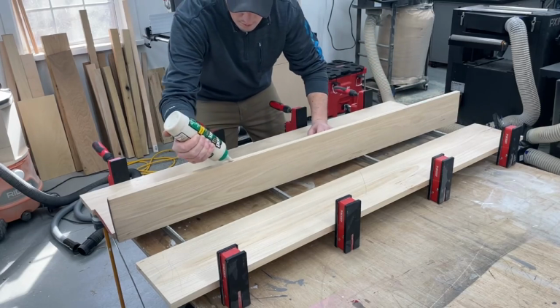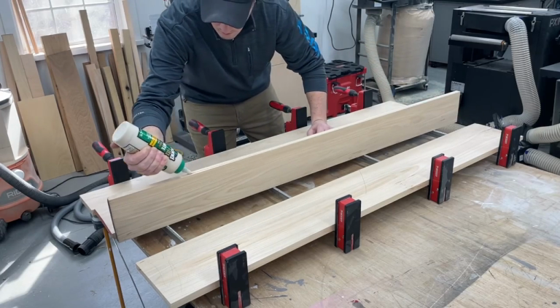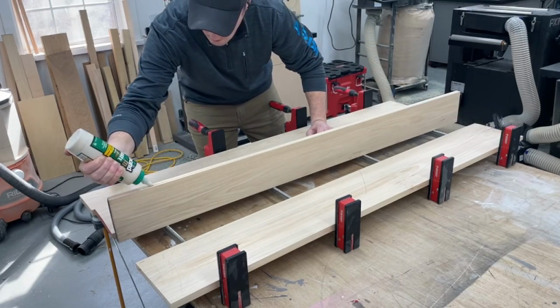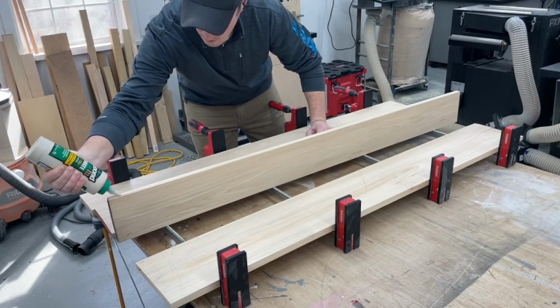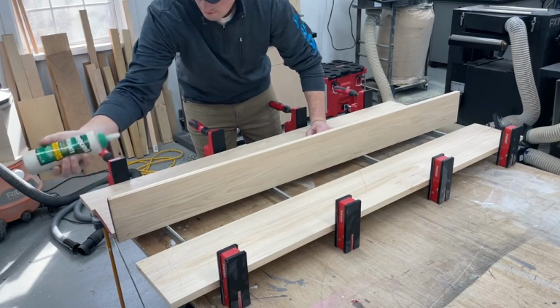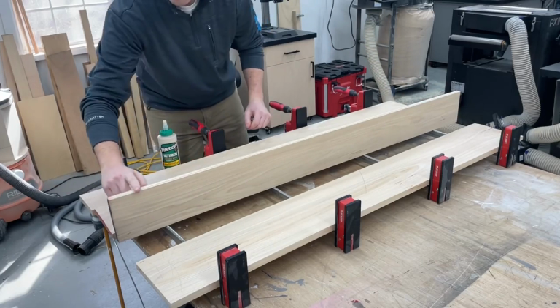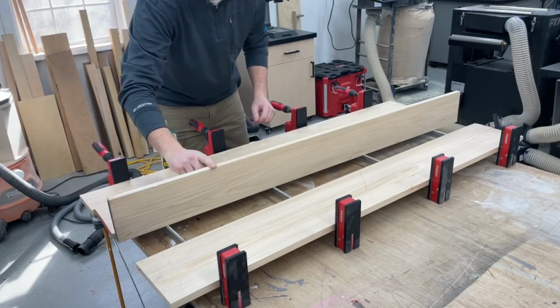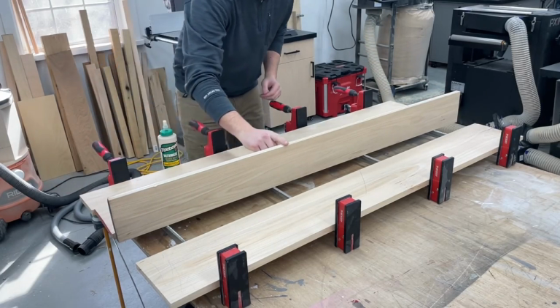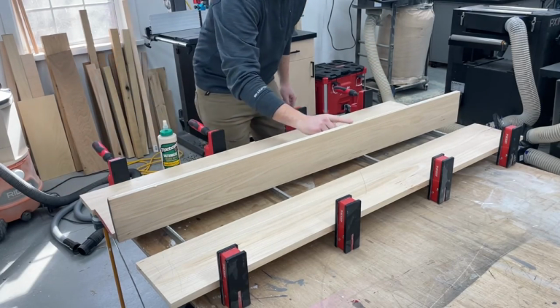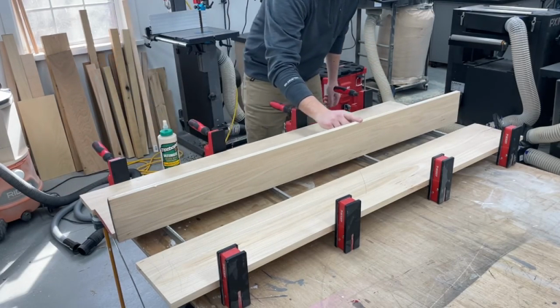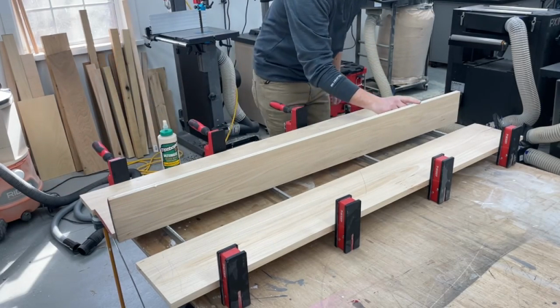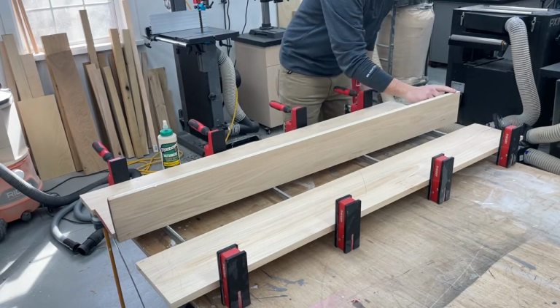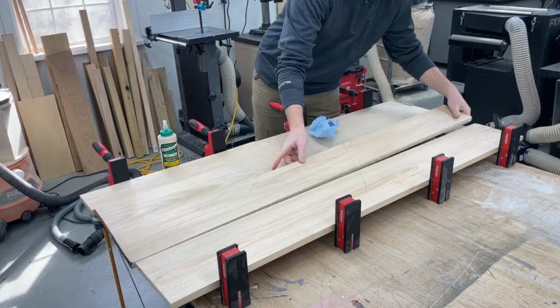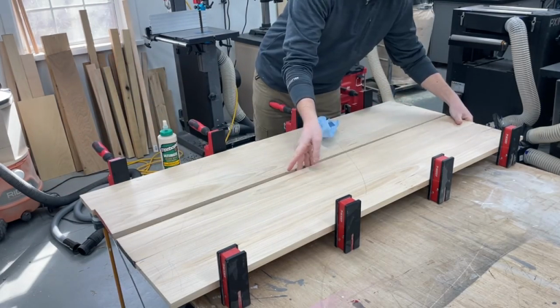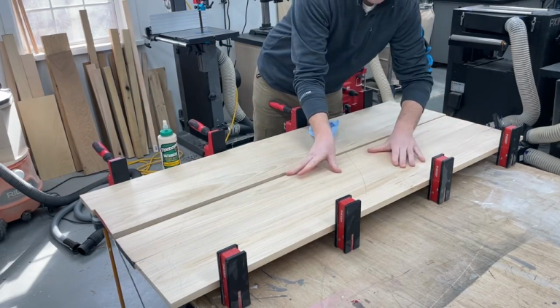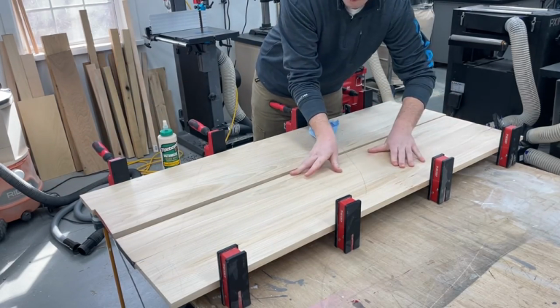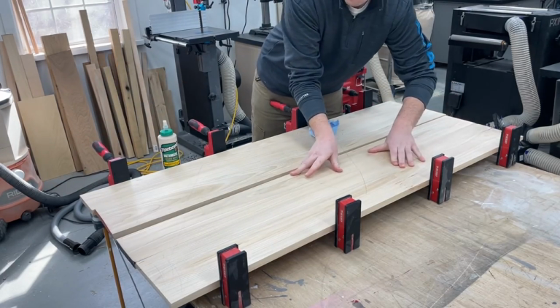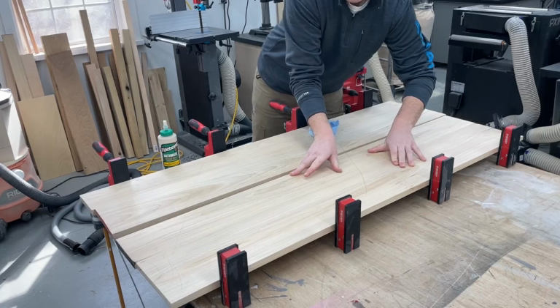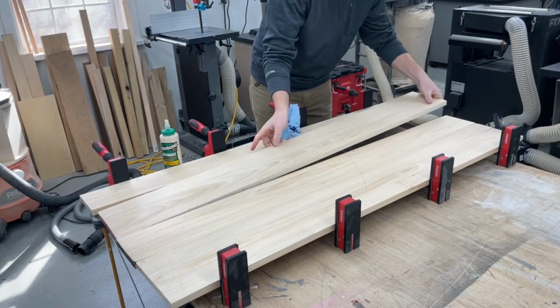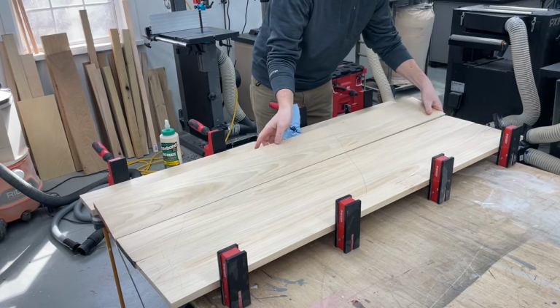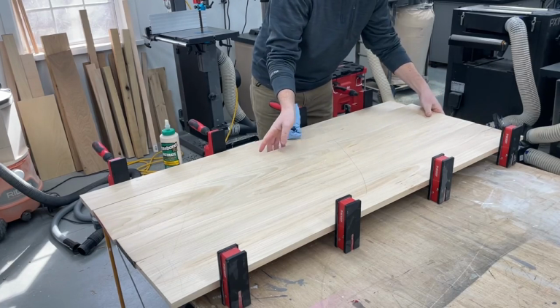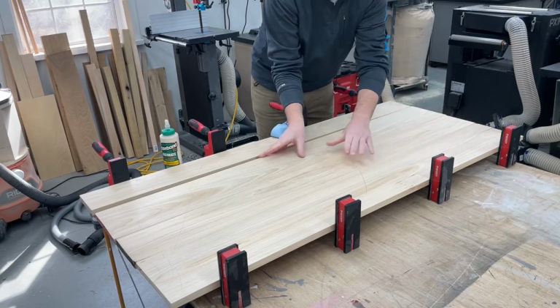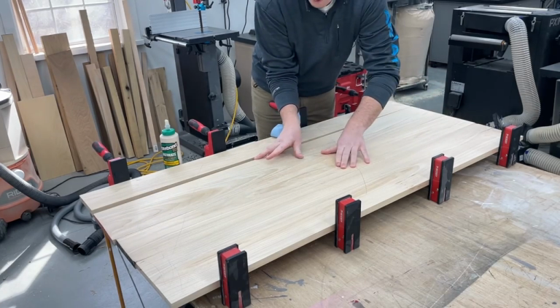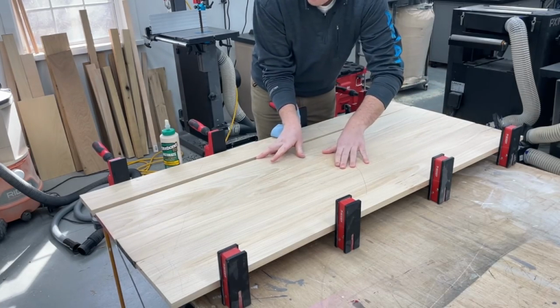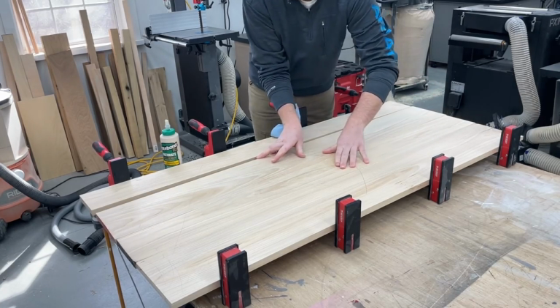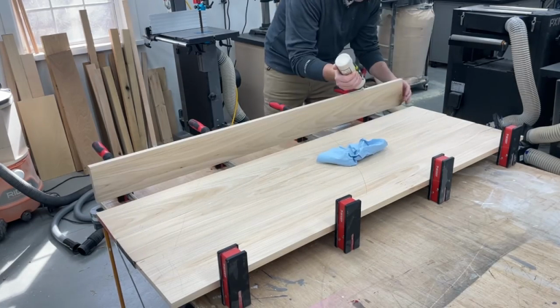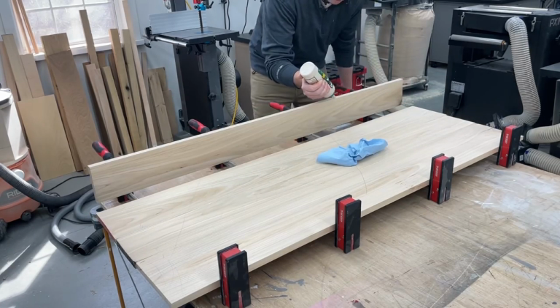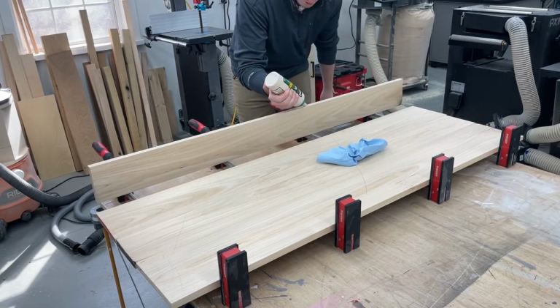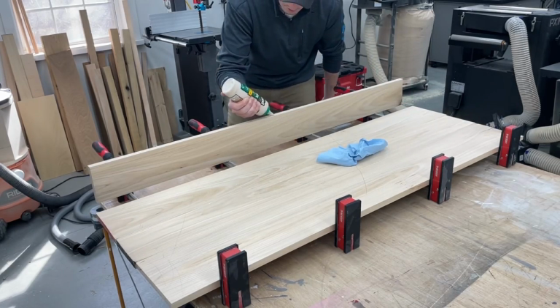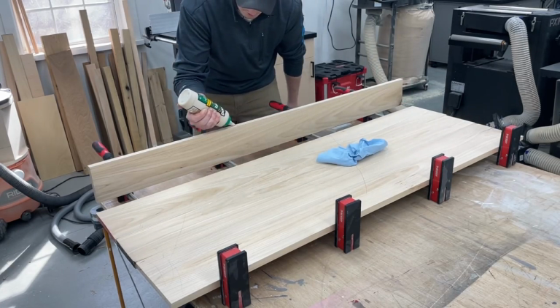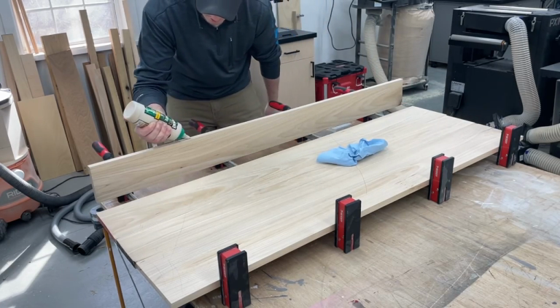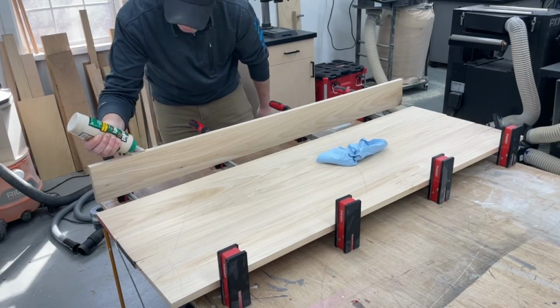The two big panels are for the top and bottom of the desk, and then the third smaller panel is for all the center divider pieces — I'll explain that more when we get to it.